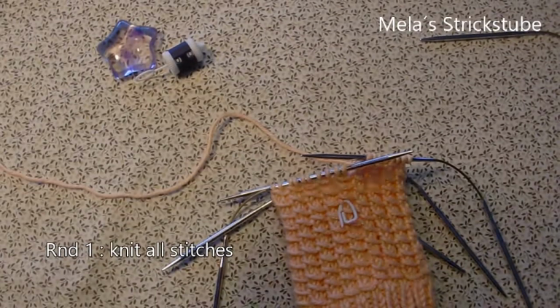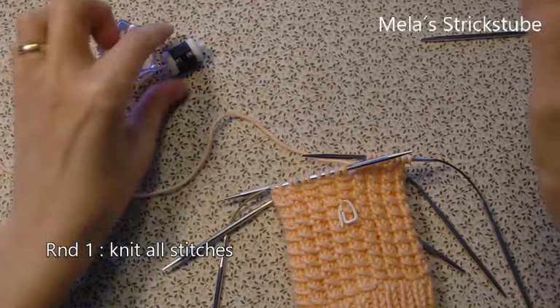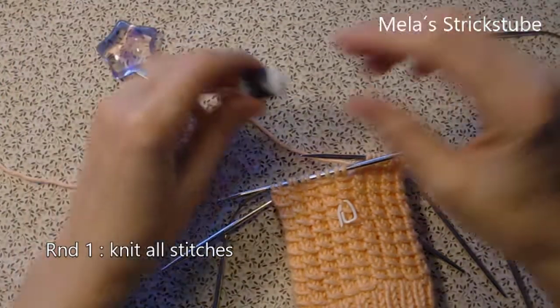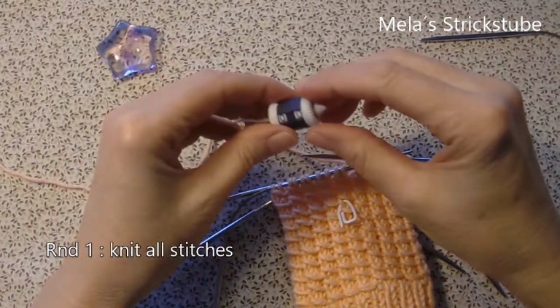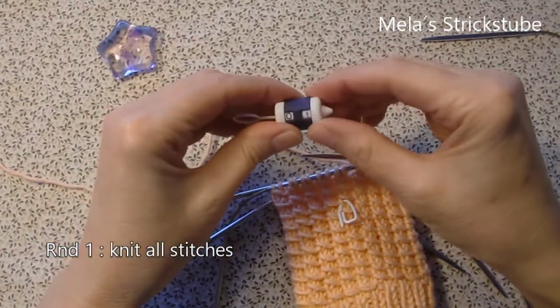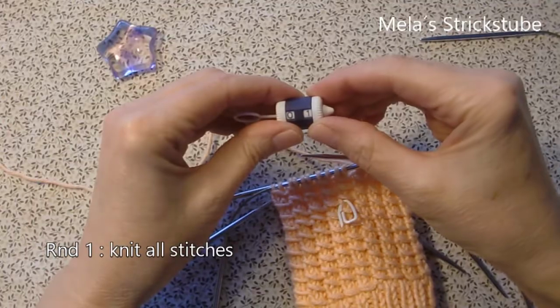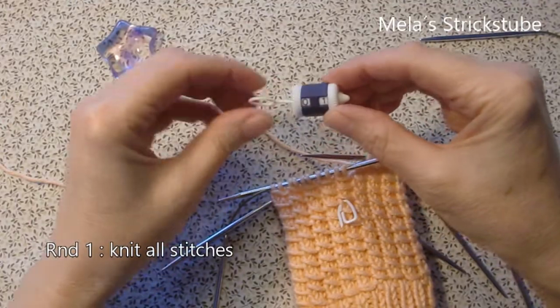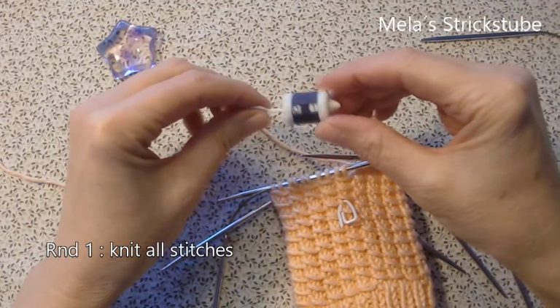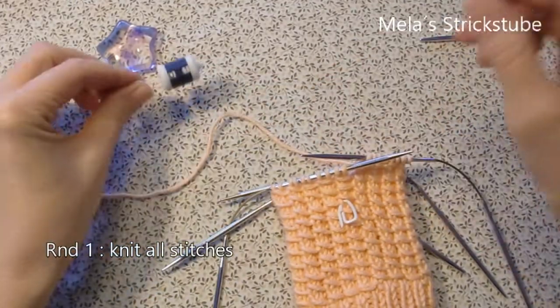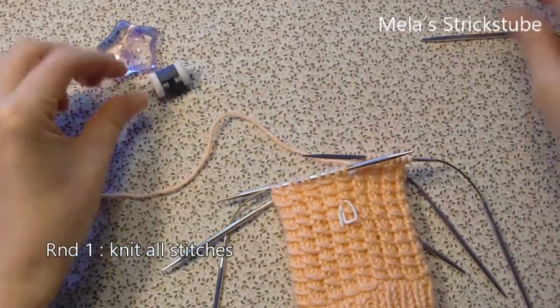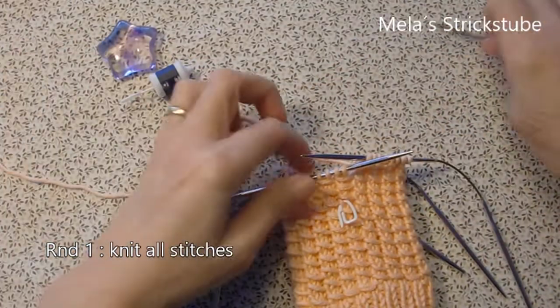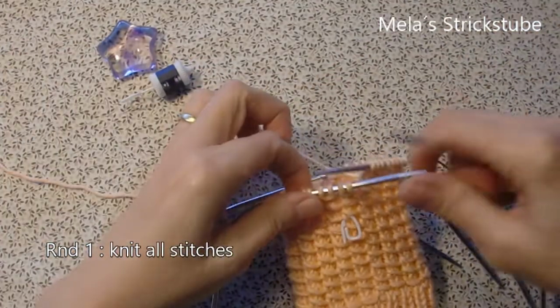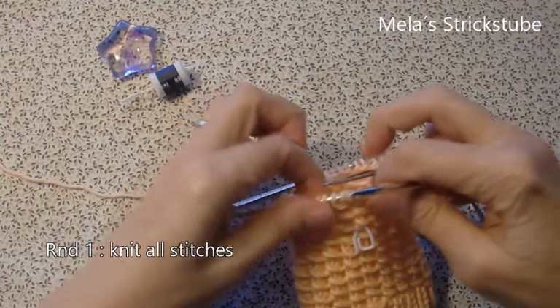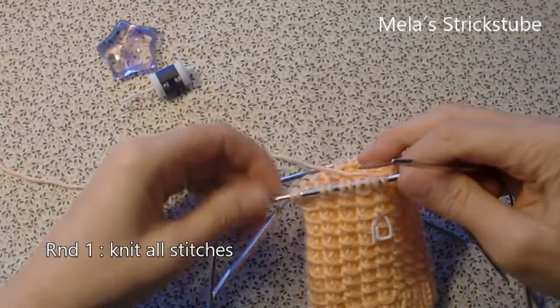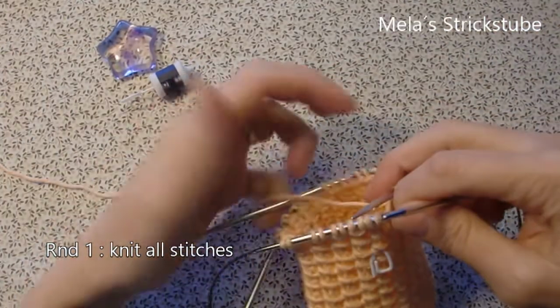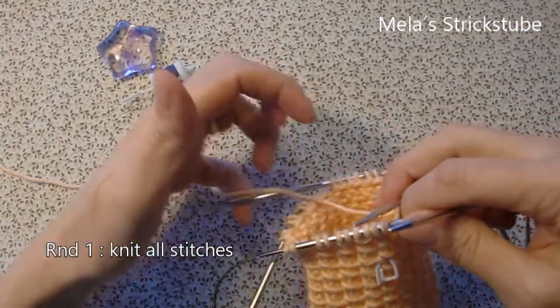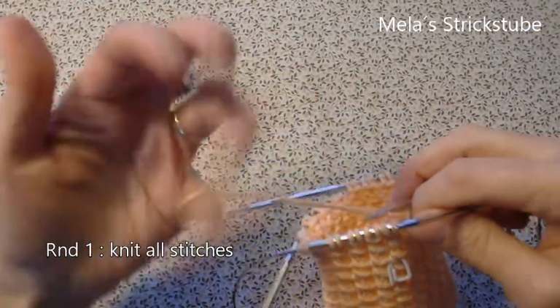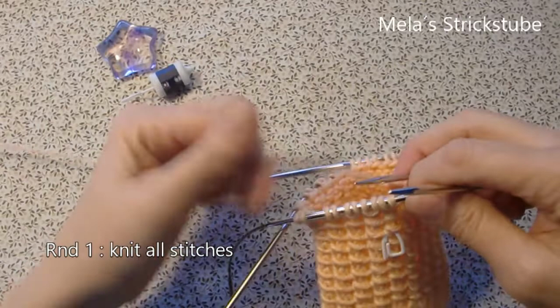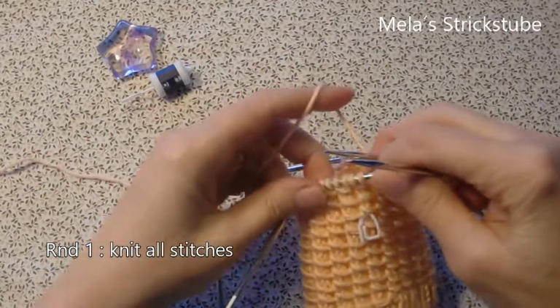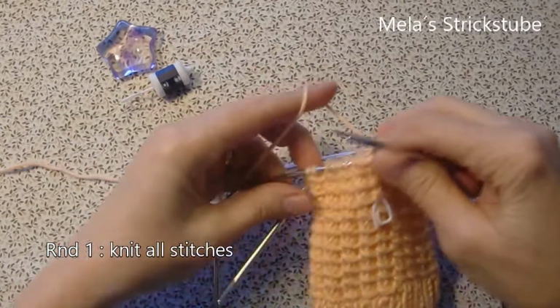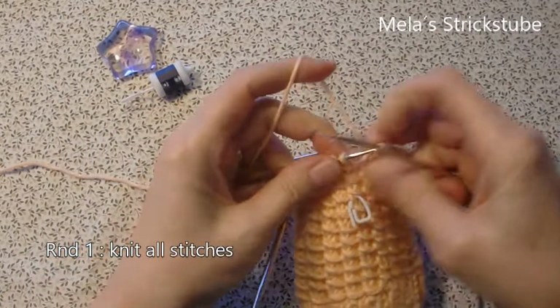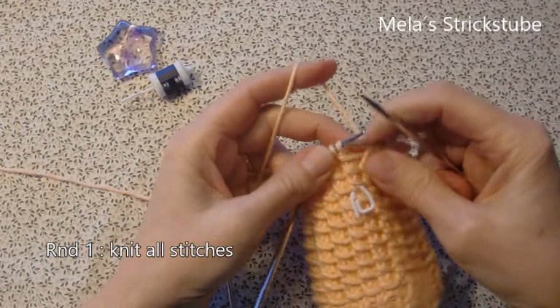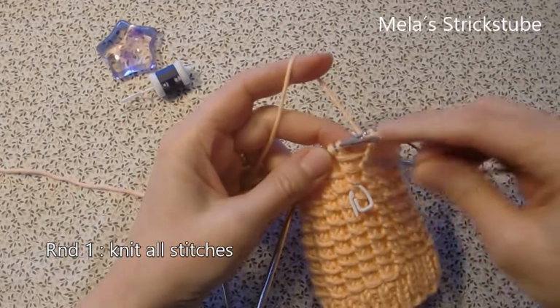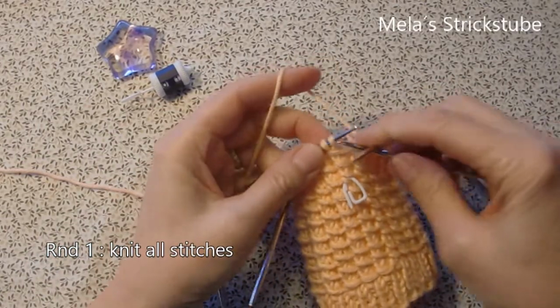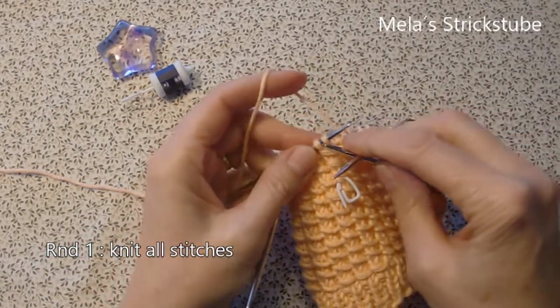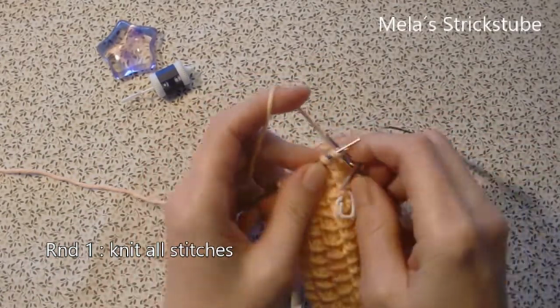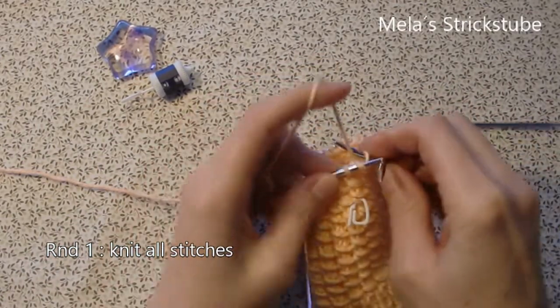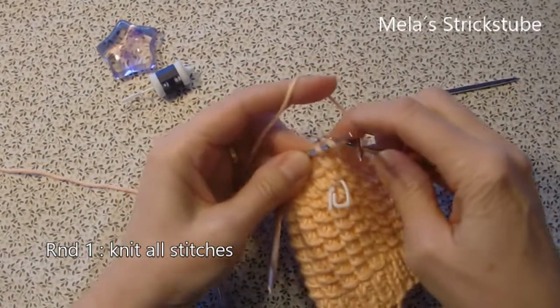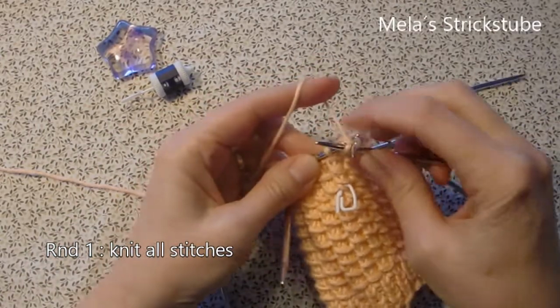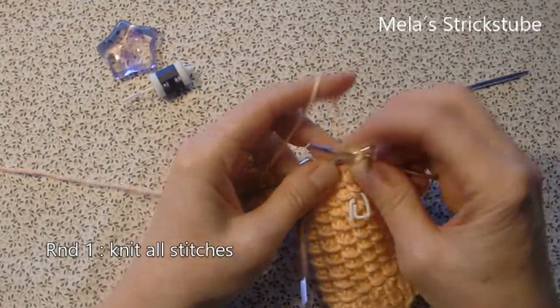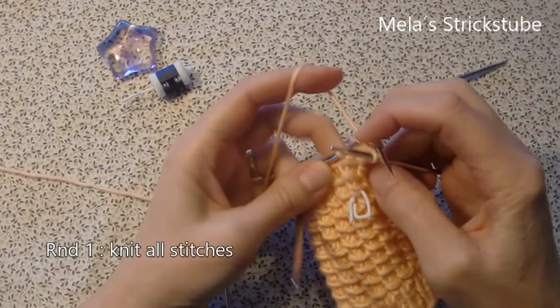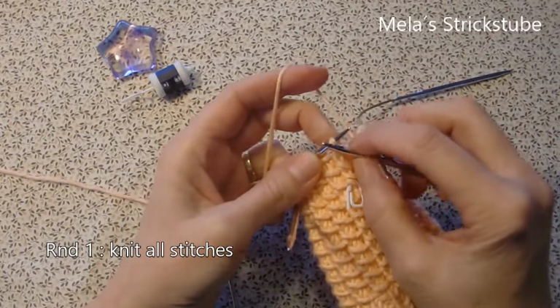So let's start with round 1. In round 1 you have to knit all stitches.